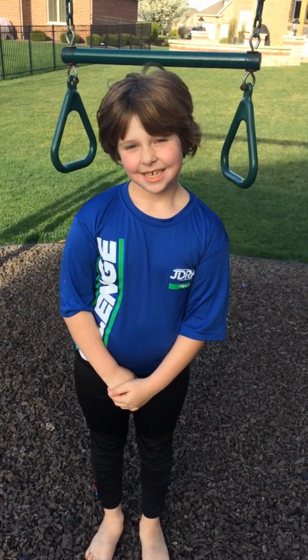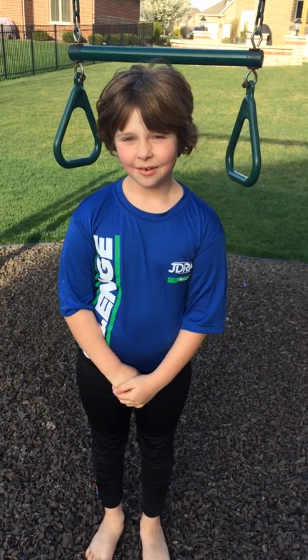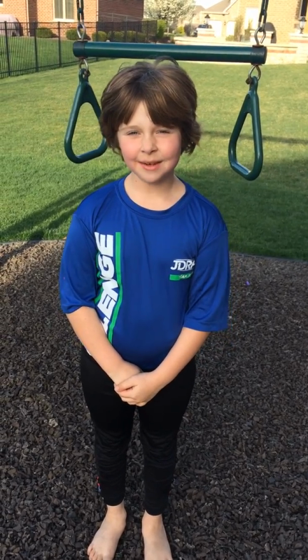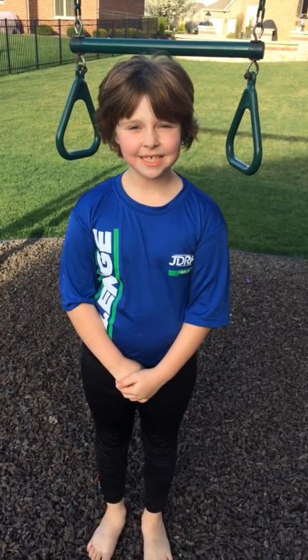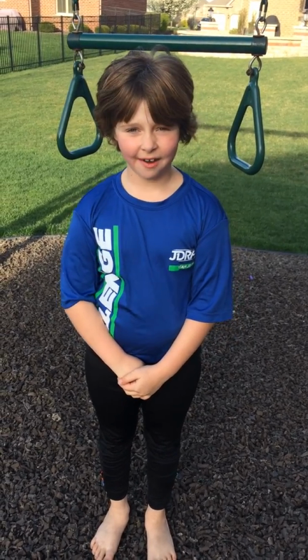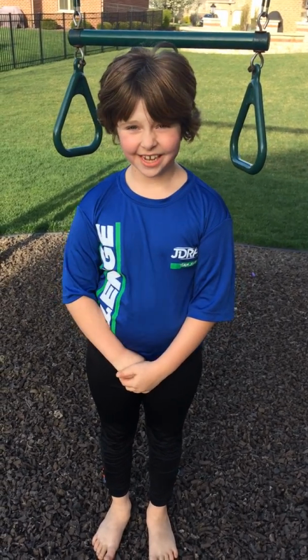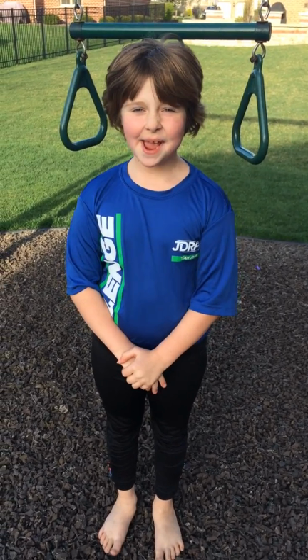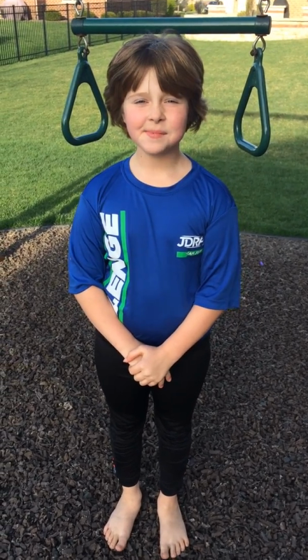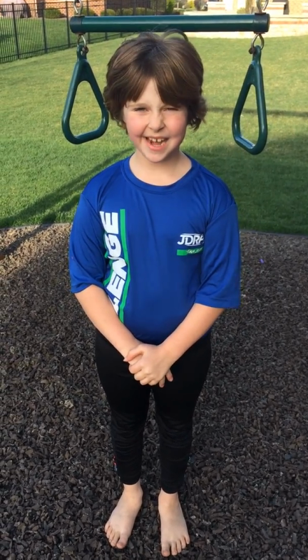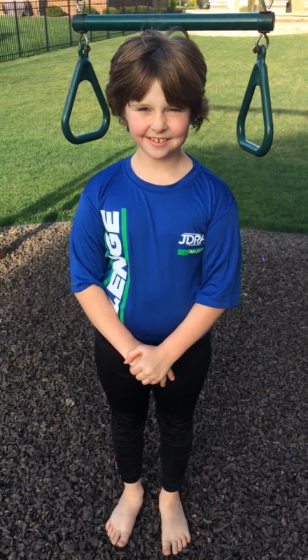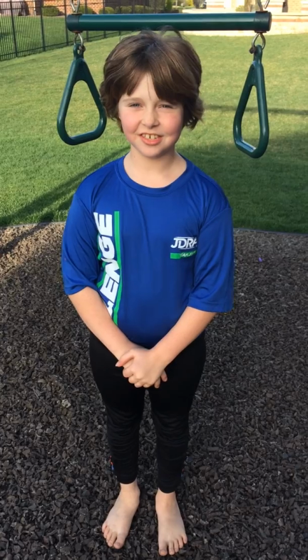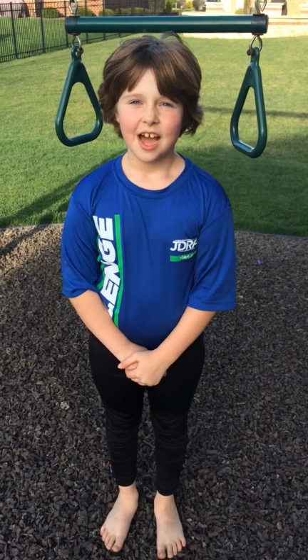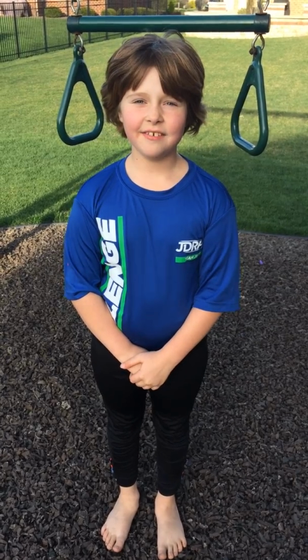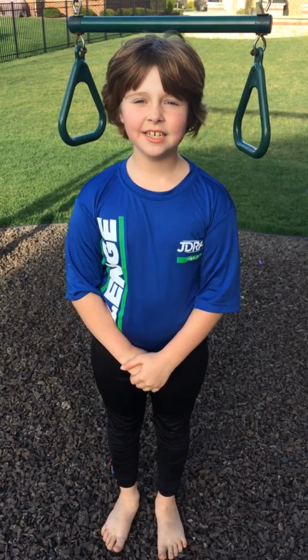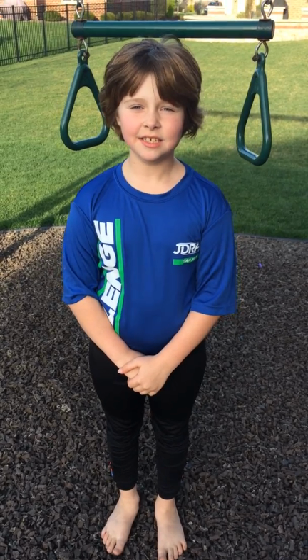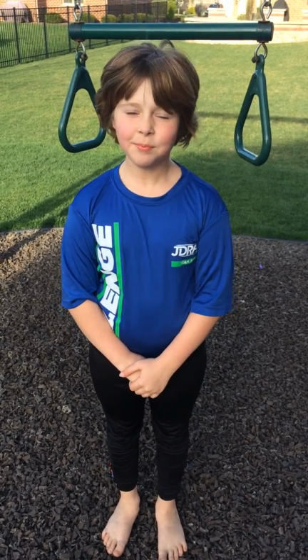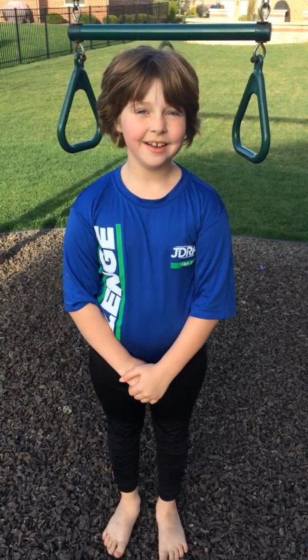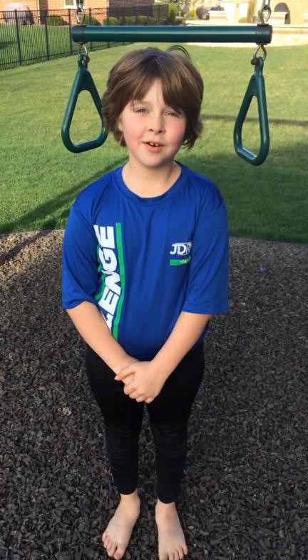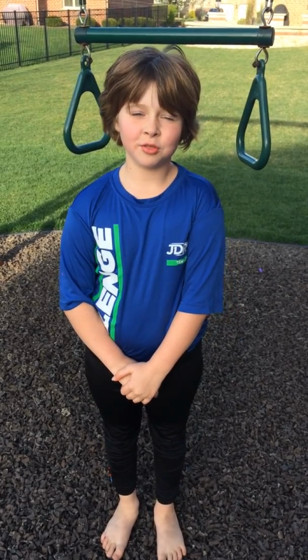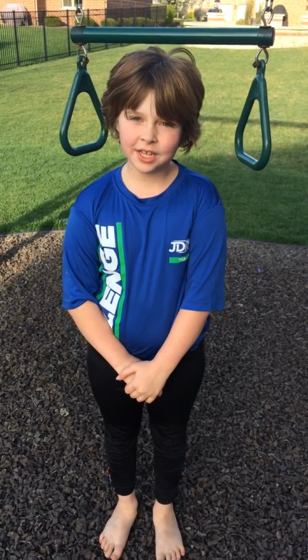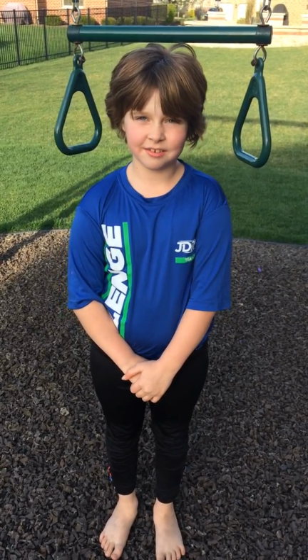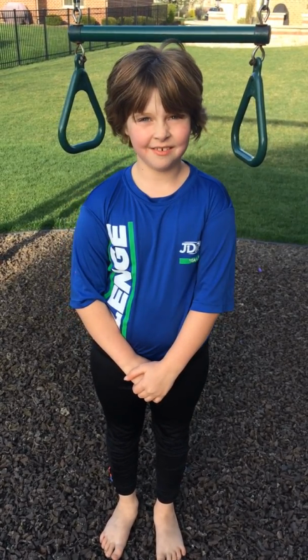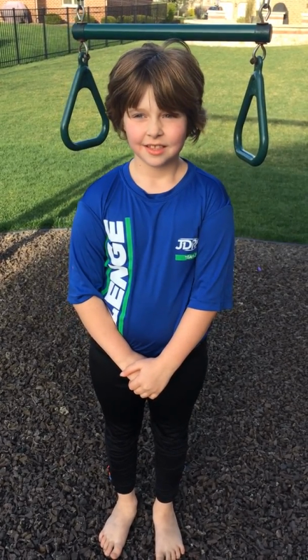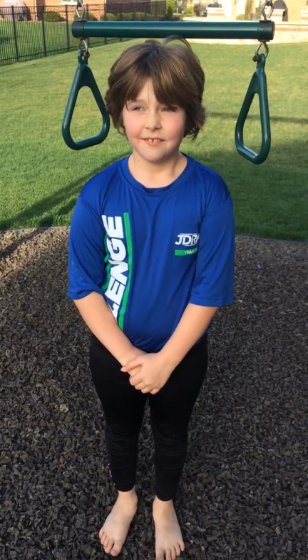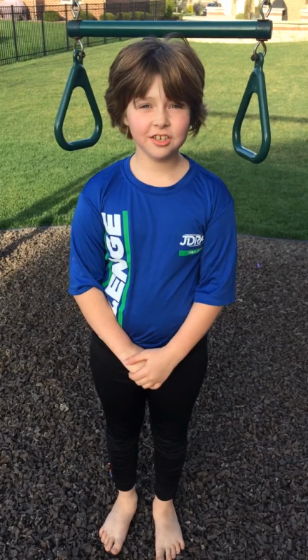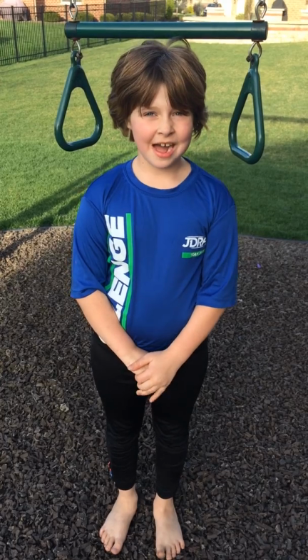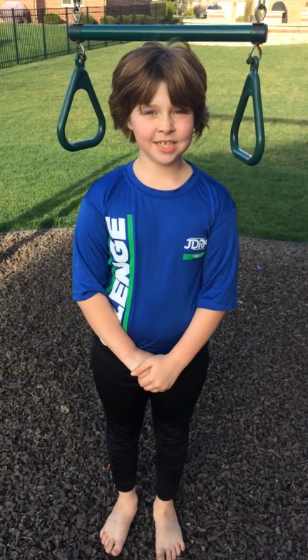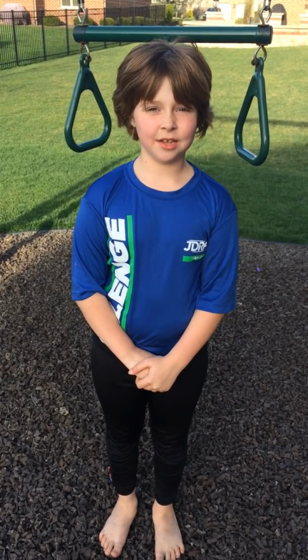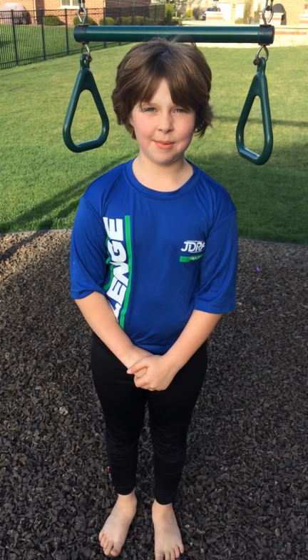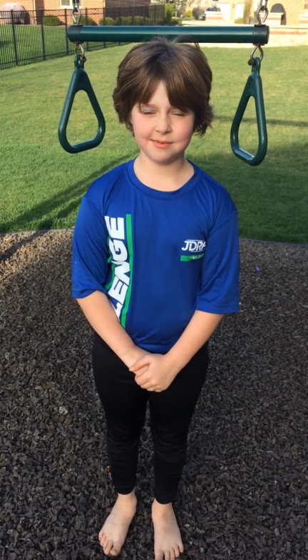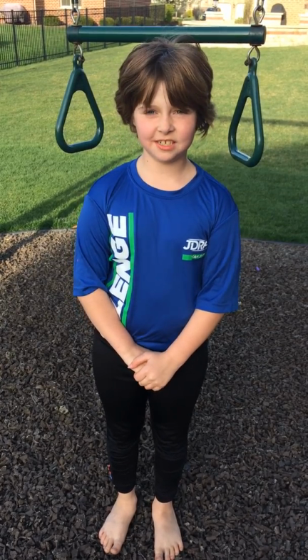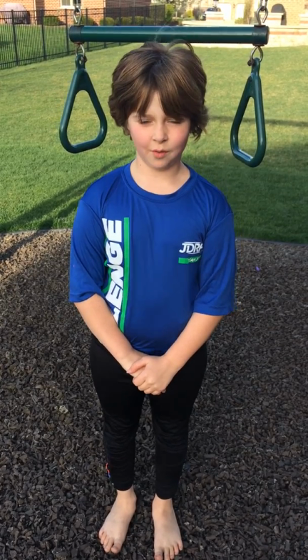Hello, I'm Tegan Murphy. I am 9 years old. I've had type 1 for about 3 years now. First of all, I'm going to tell you about my Team 1D story.